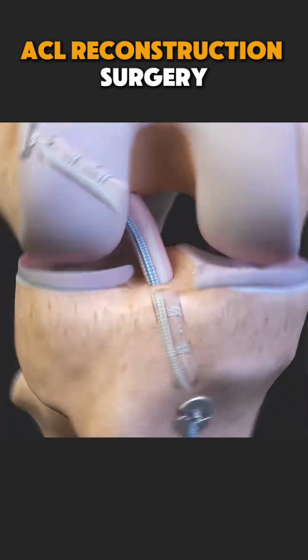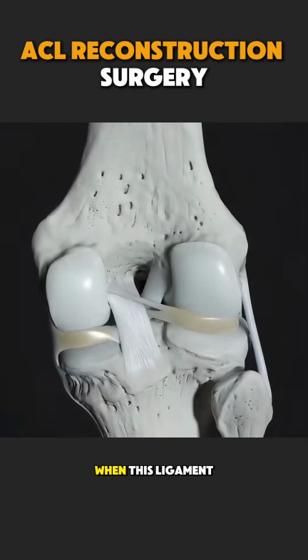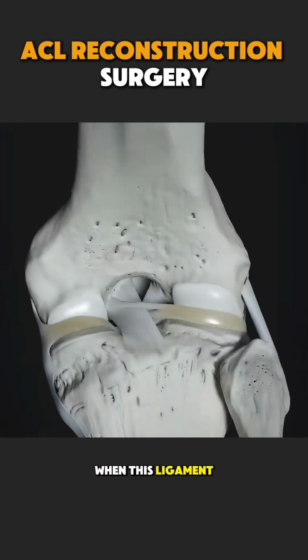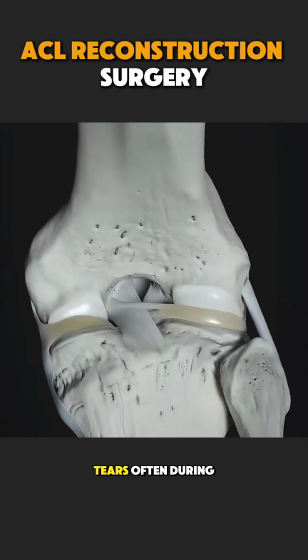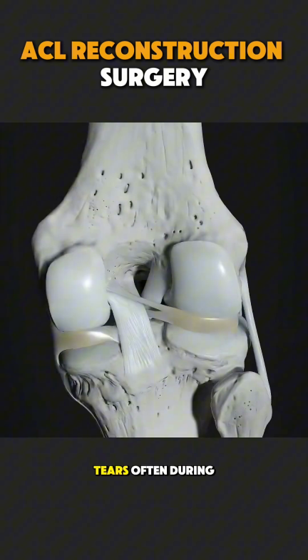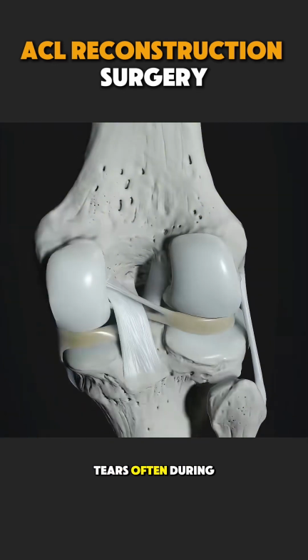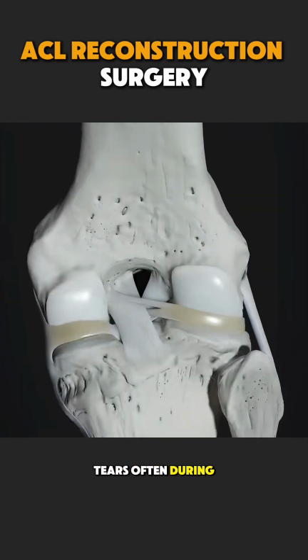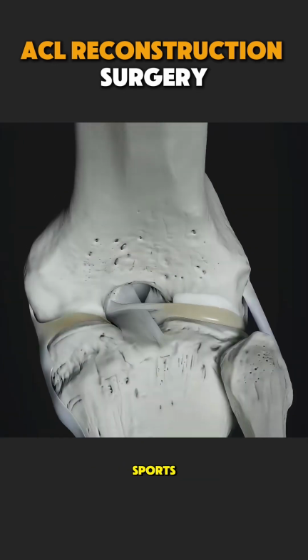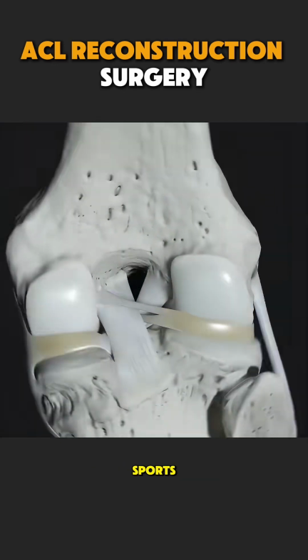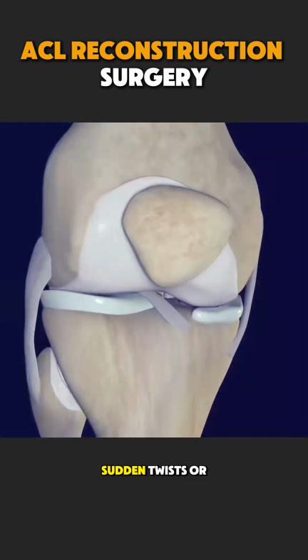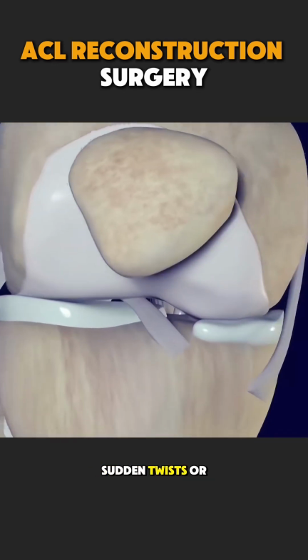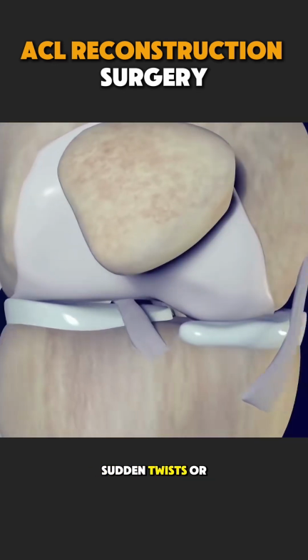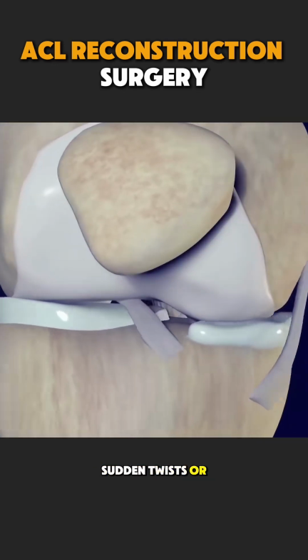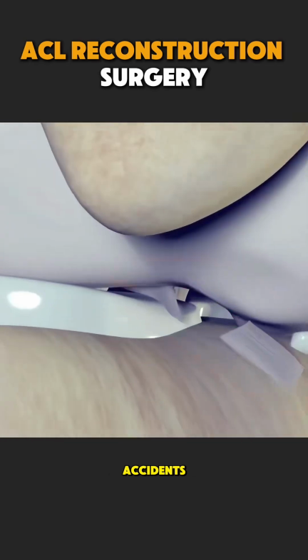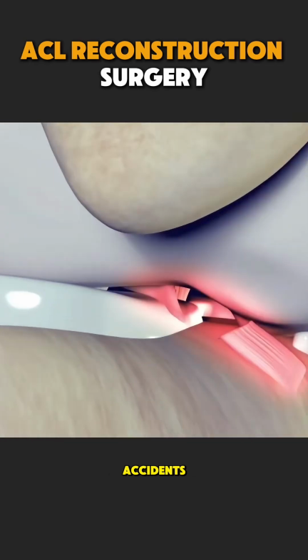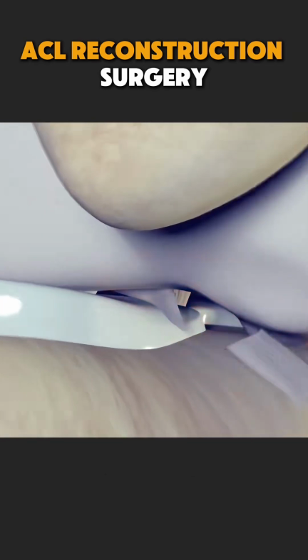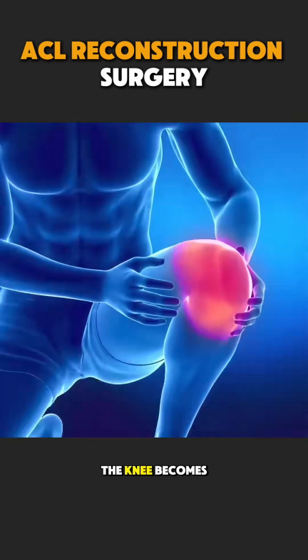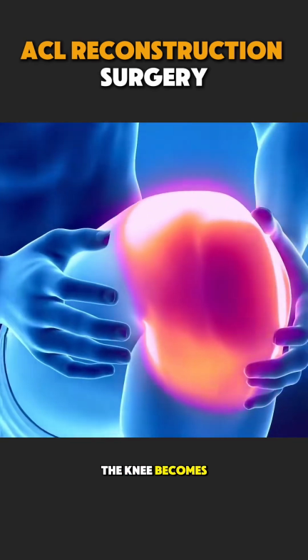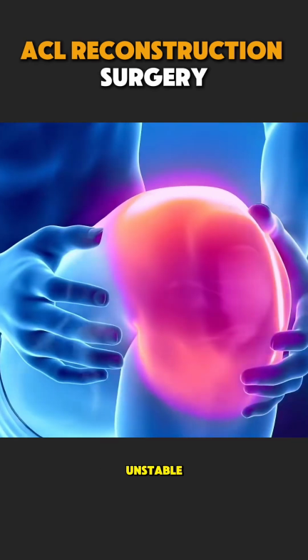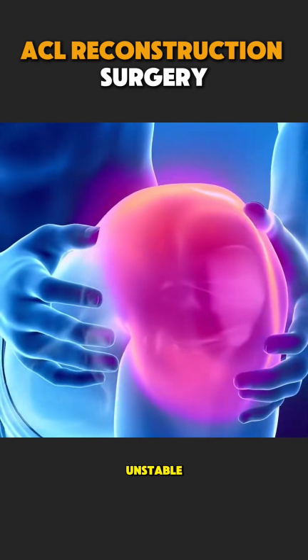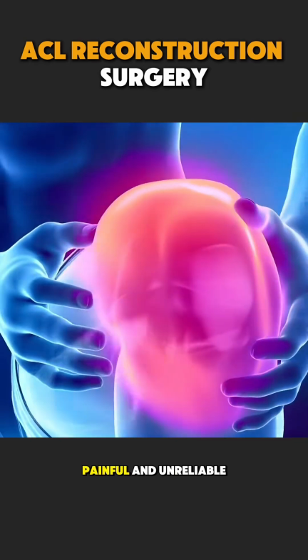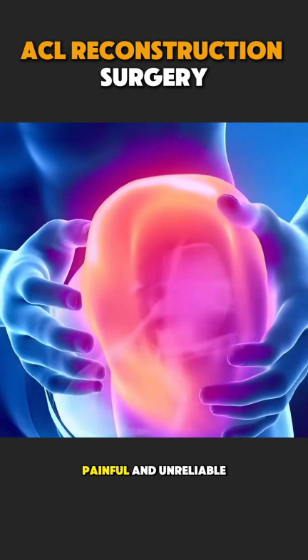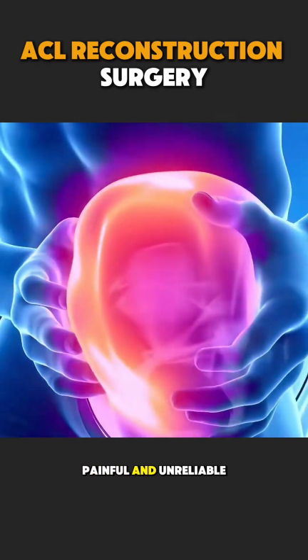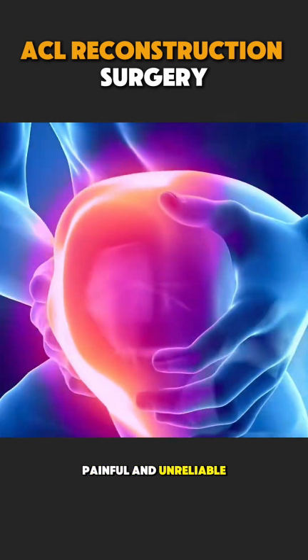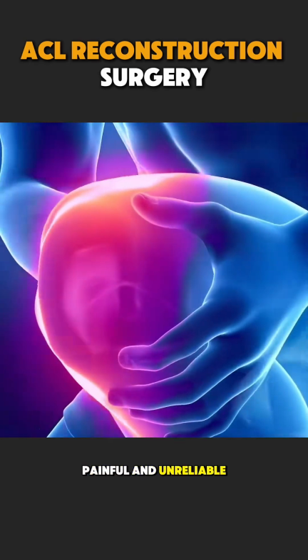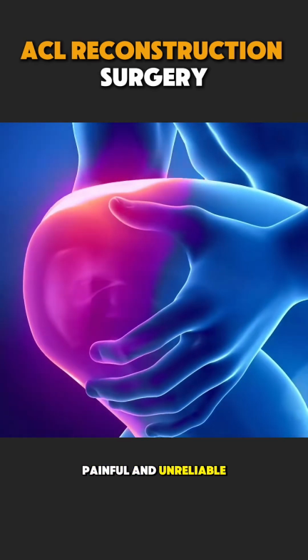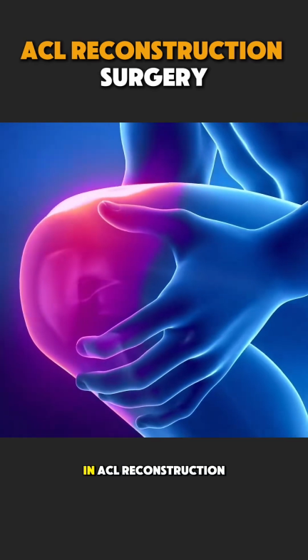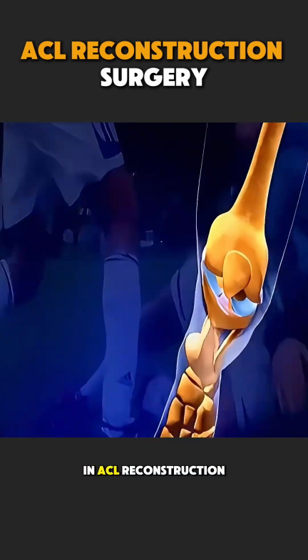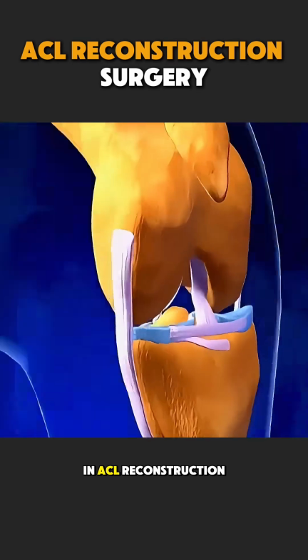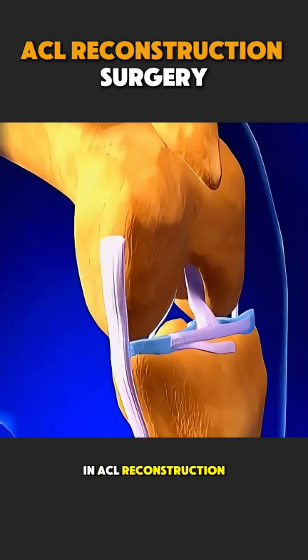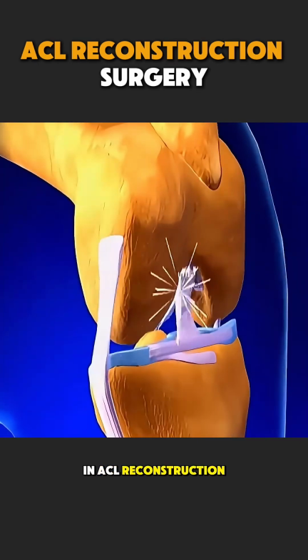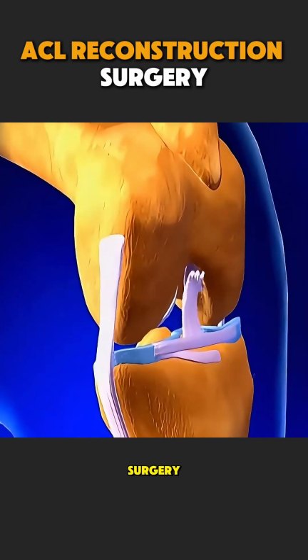When this ligament tears — often during sports, sudden twists, or accidents — the knee becomes unstable, painful, and unreliable.